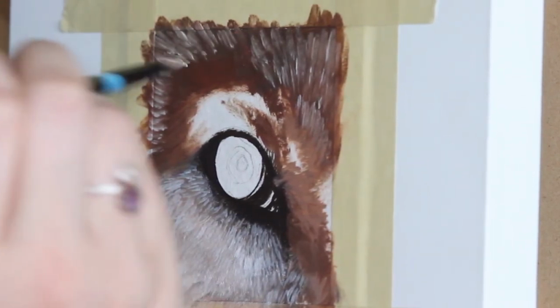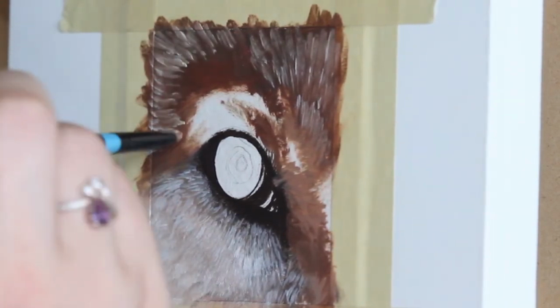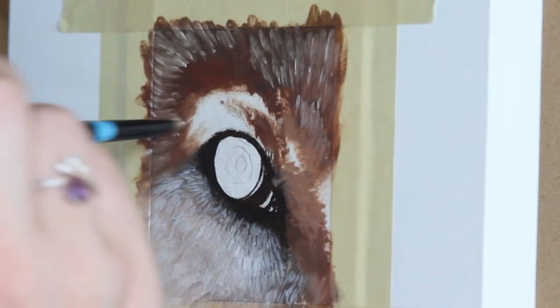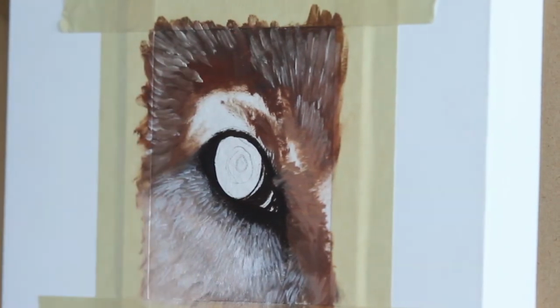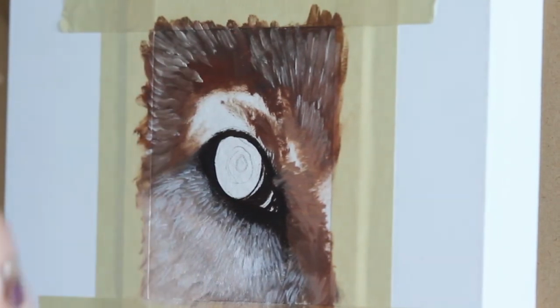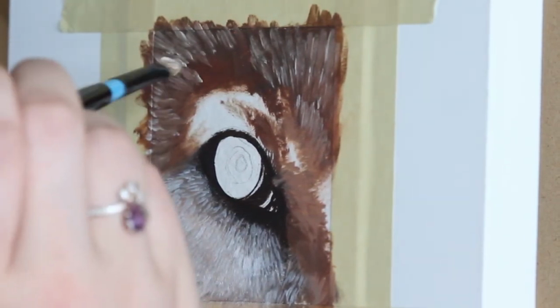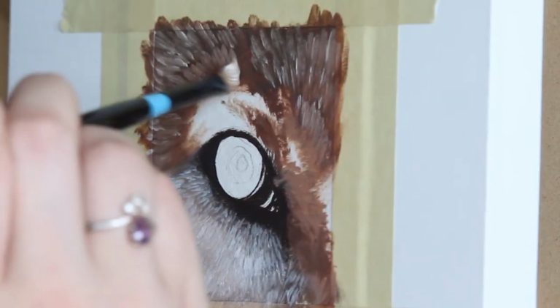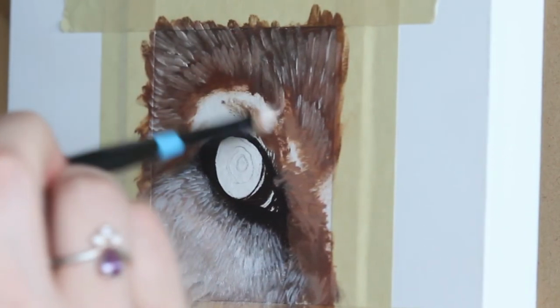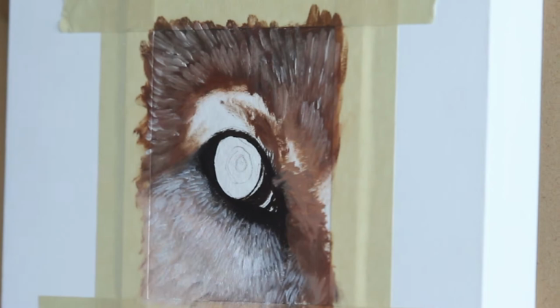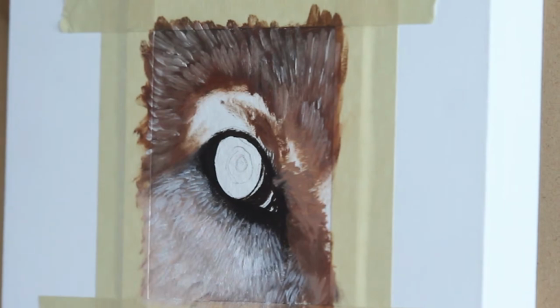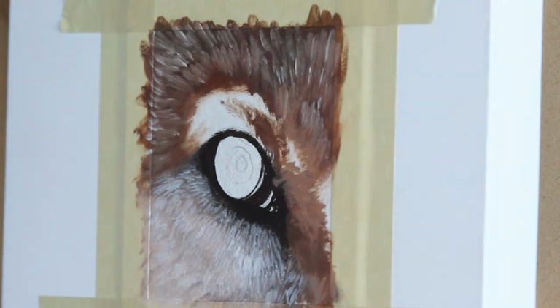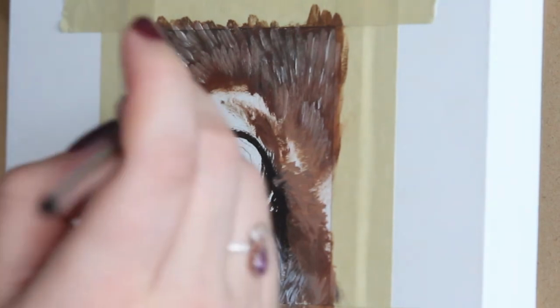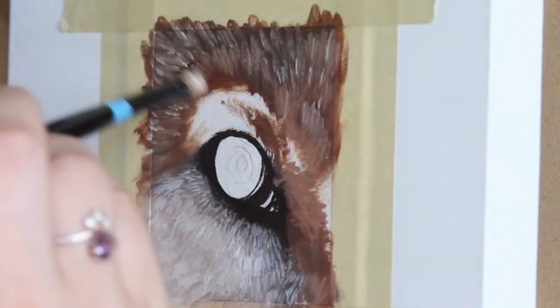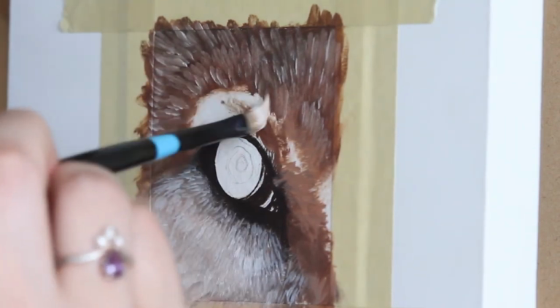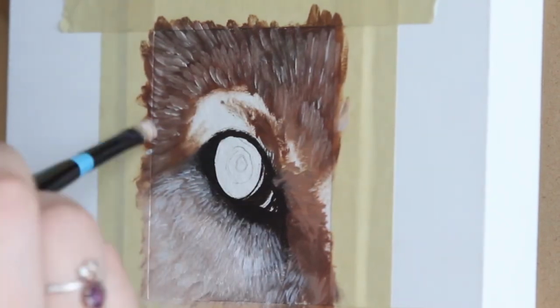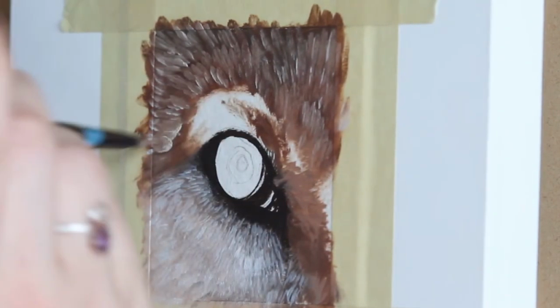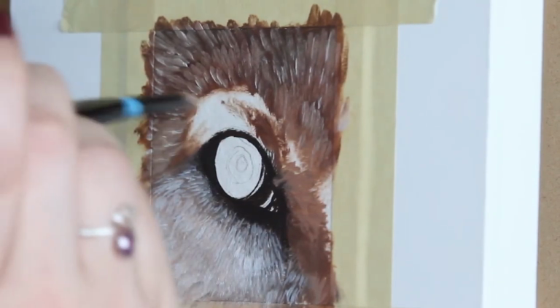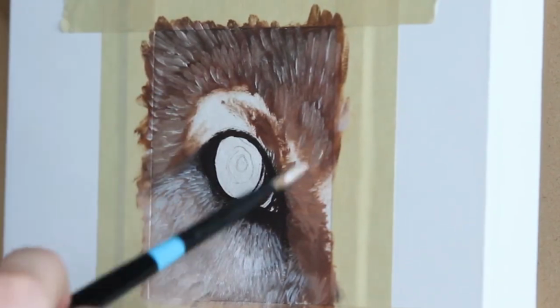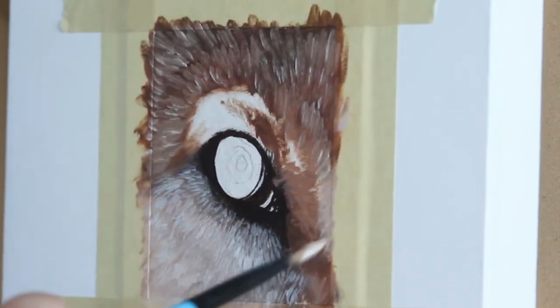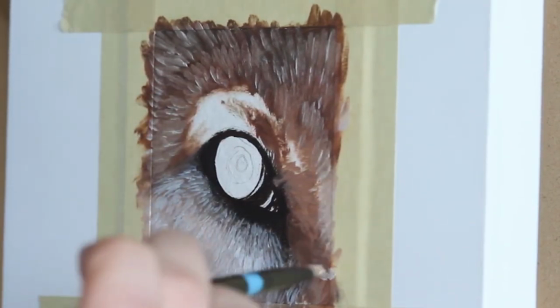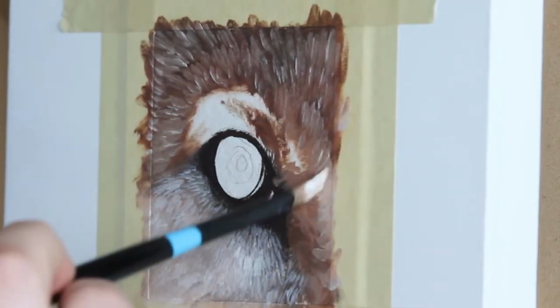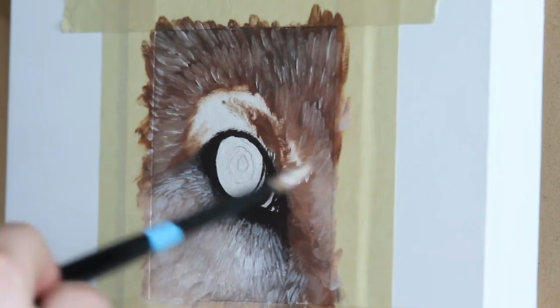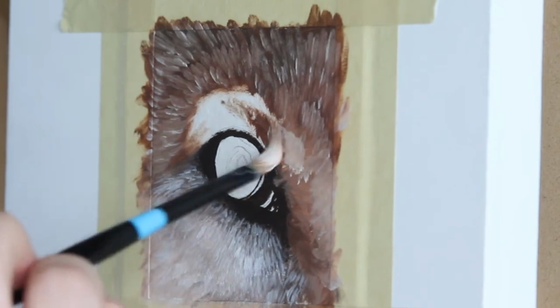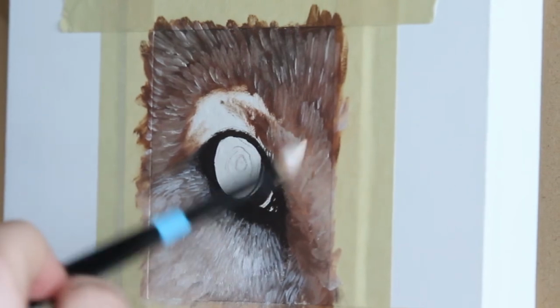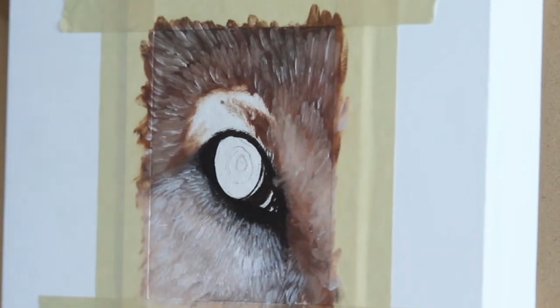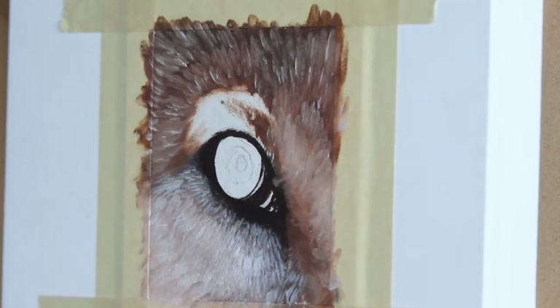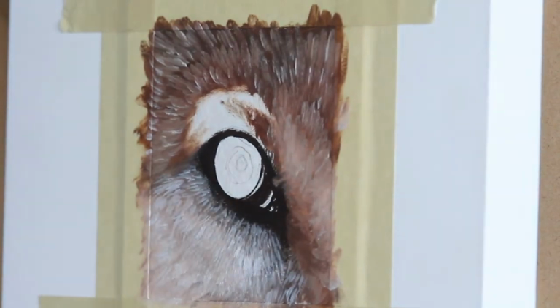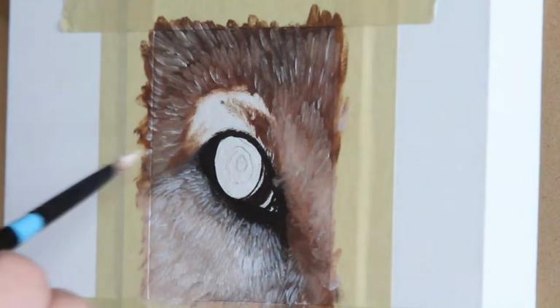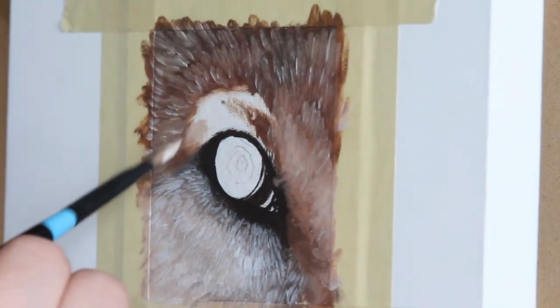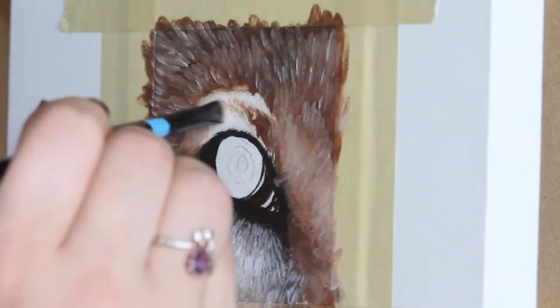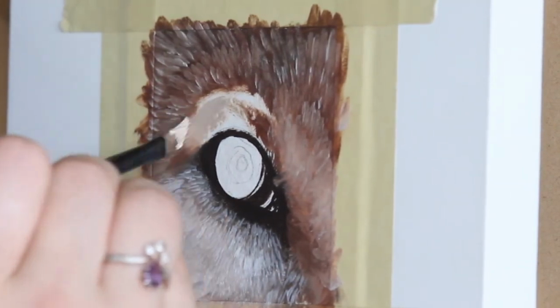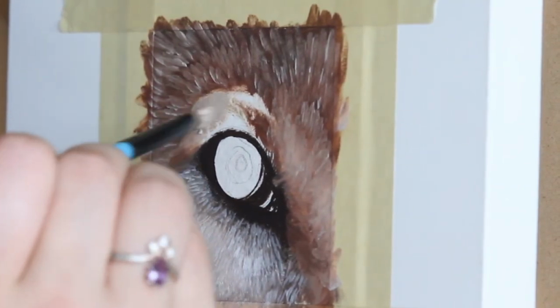Now going in with still a pretty big brush, we're going to roughly brush in some fur texture. I'm working wet-into-wet here, so the strokes look a little bit diffuse, but that's okay — we're going to give it more detail later.